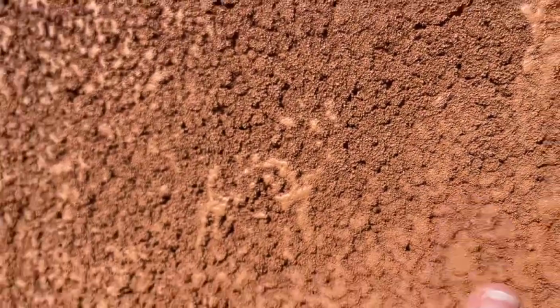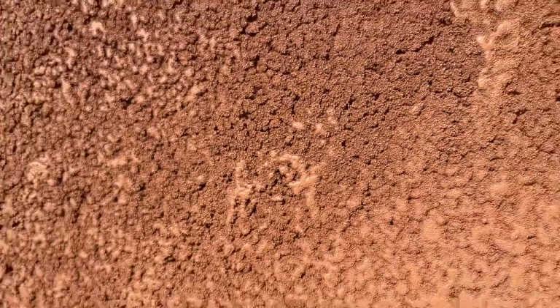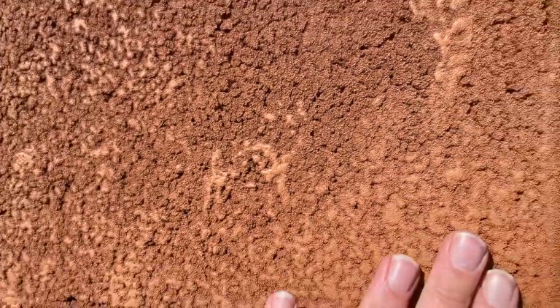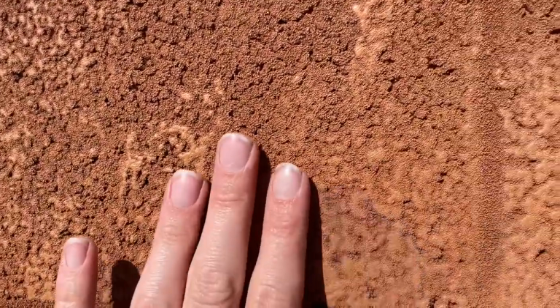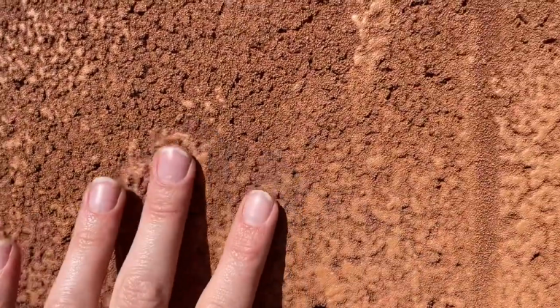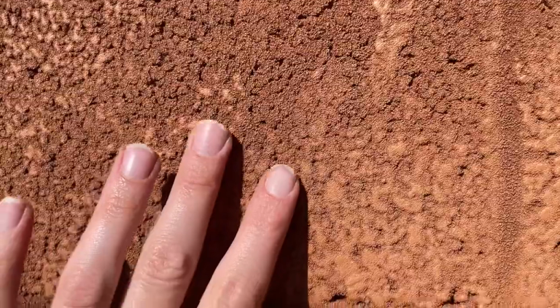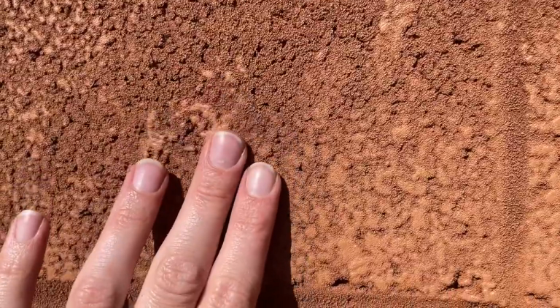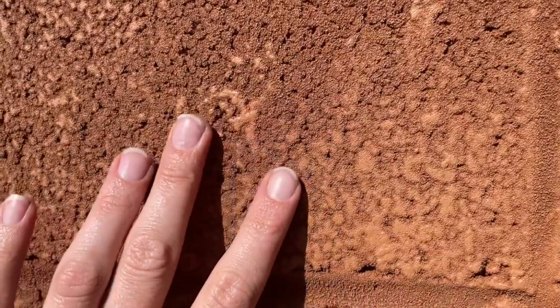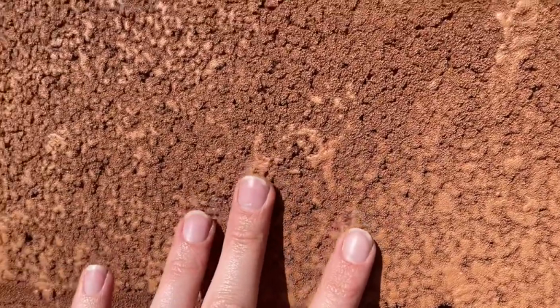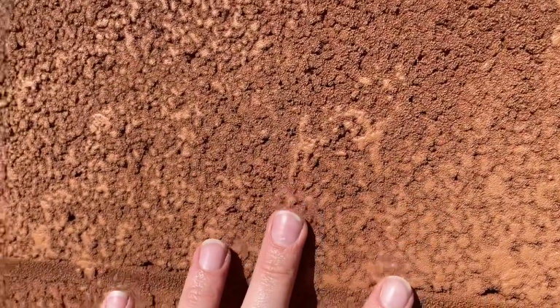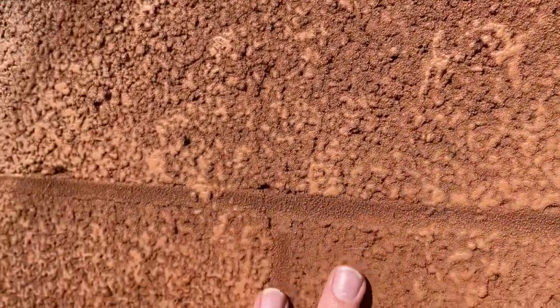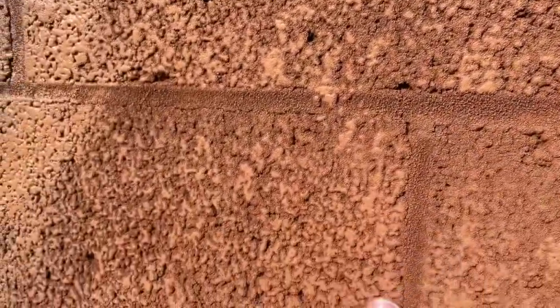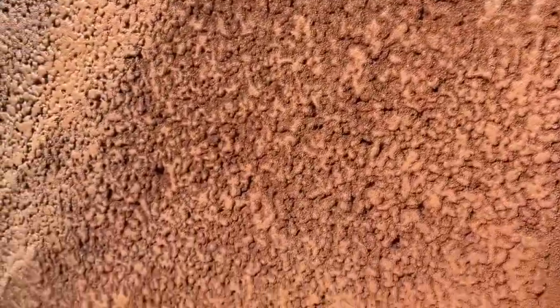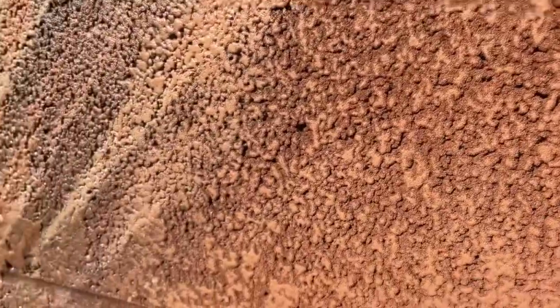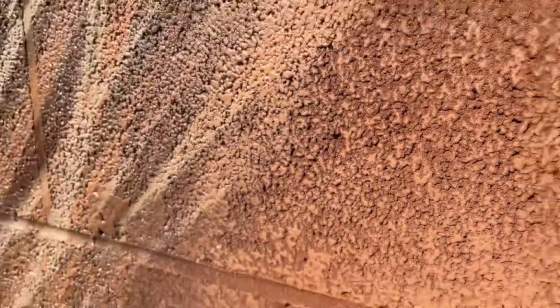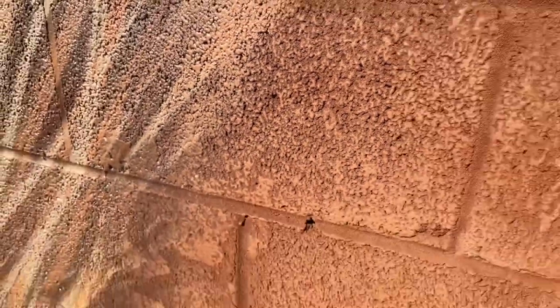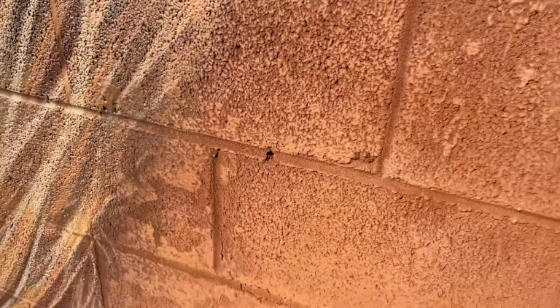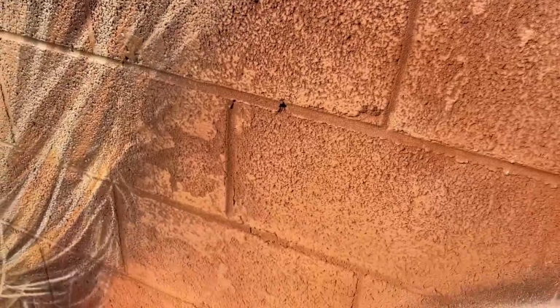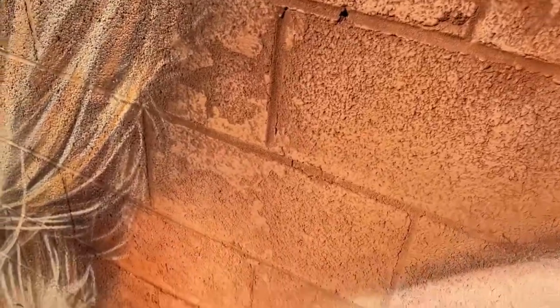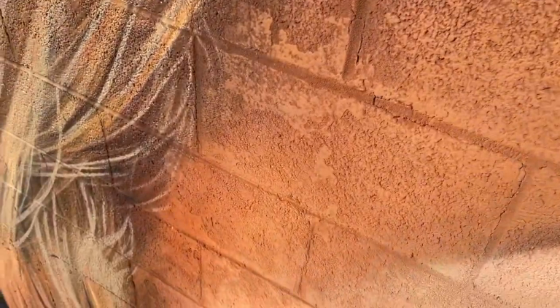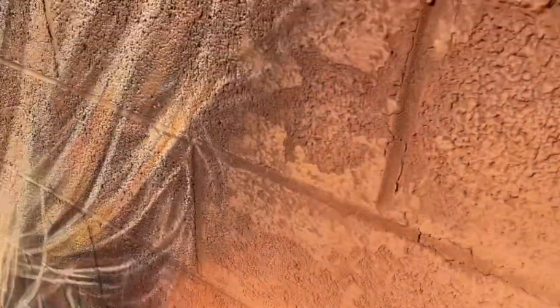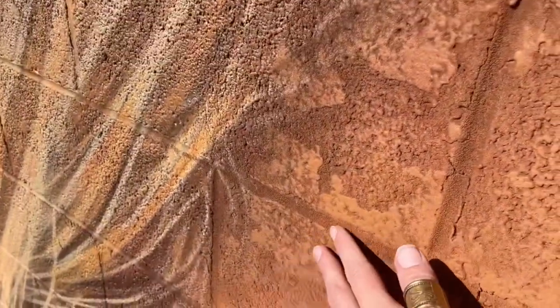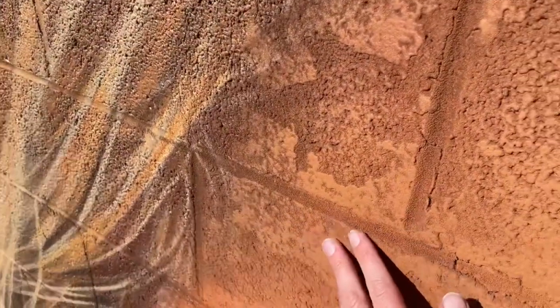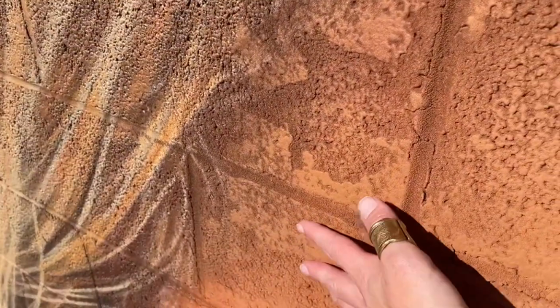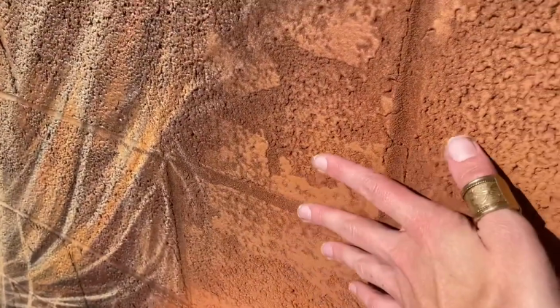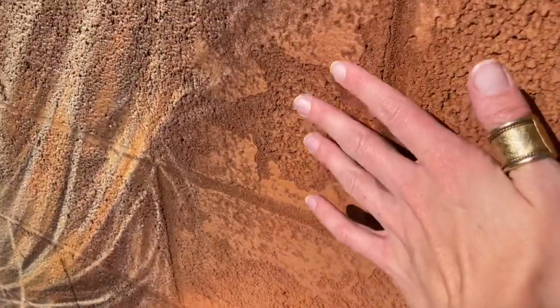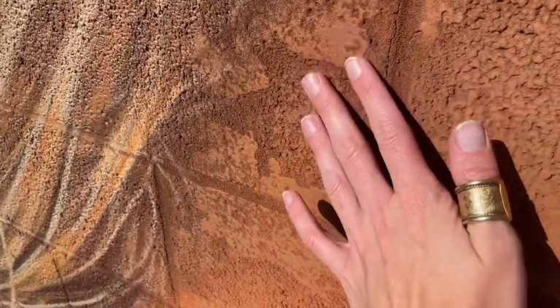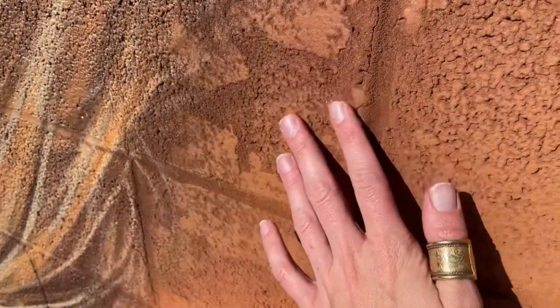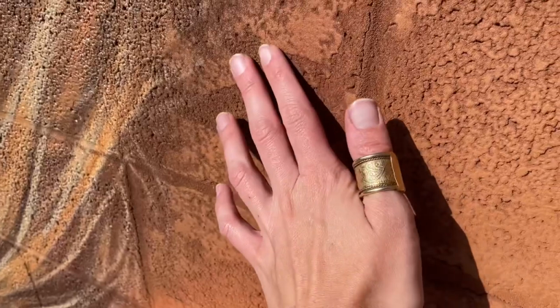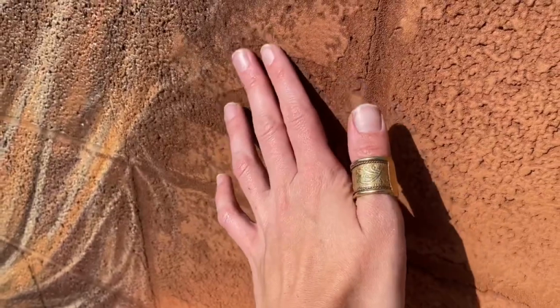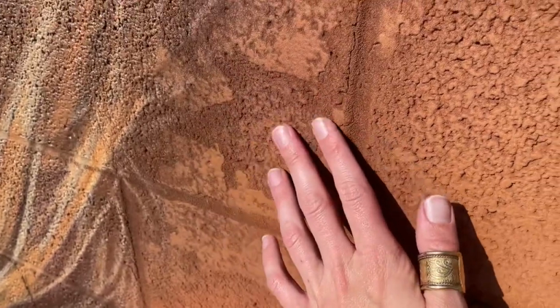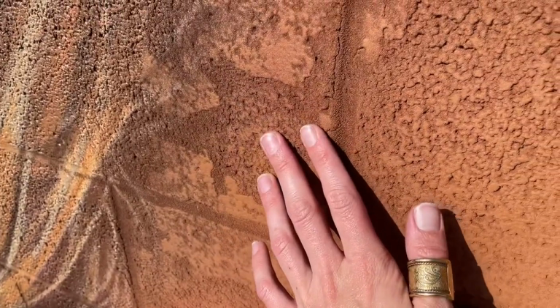If you try to get the airbrushed effect too much, you'll wind up having a painting that kind of looks like this. This is her forehead, and this particular area especially I just couldn't seem to fix. No amount of paint that I would paint over that would fix it.